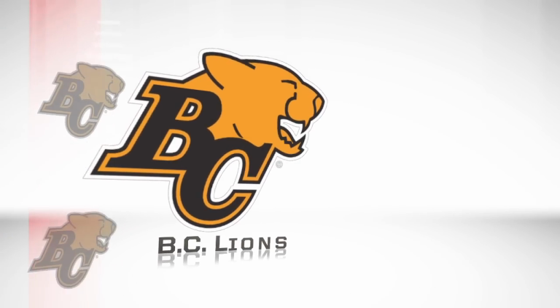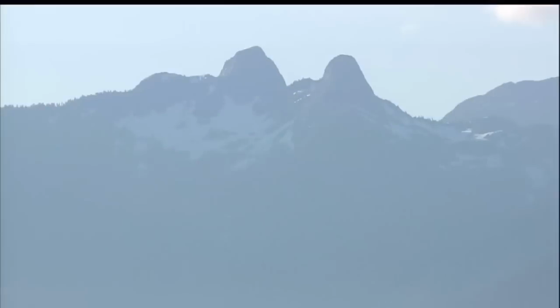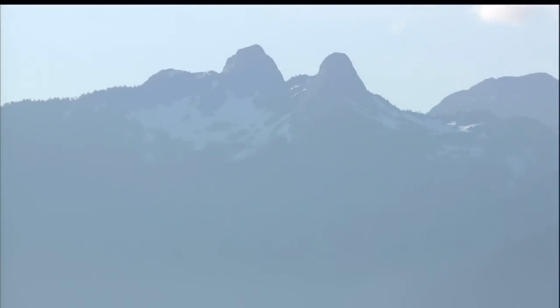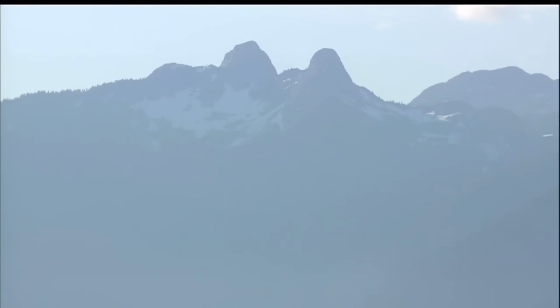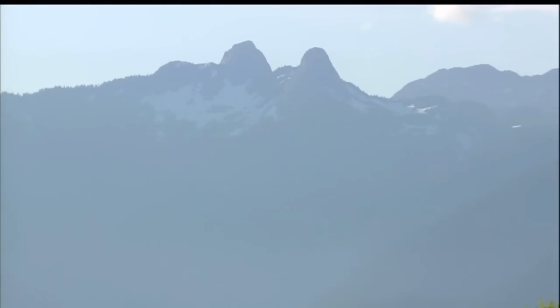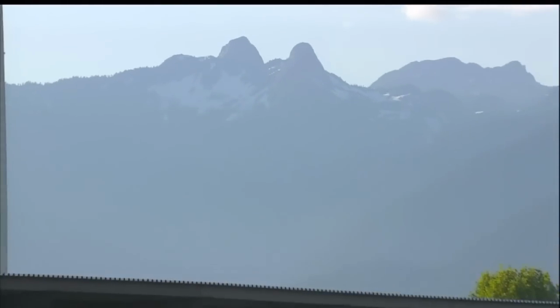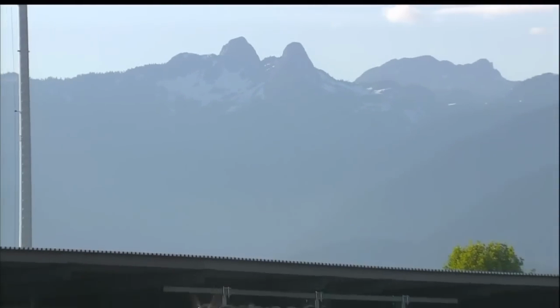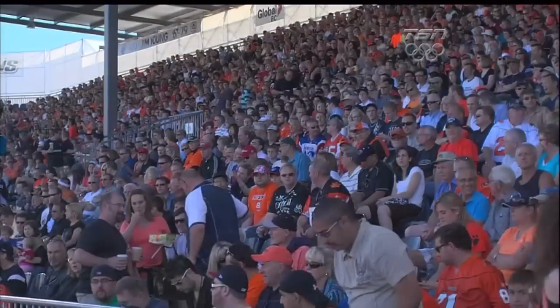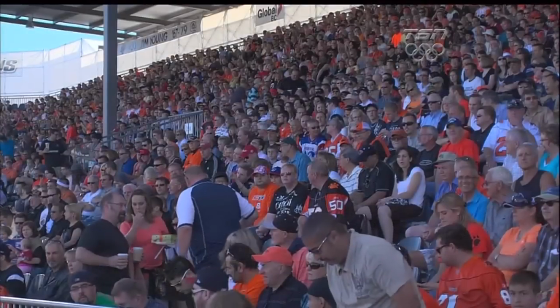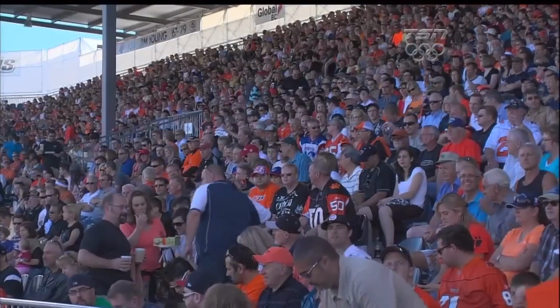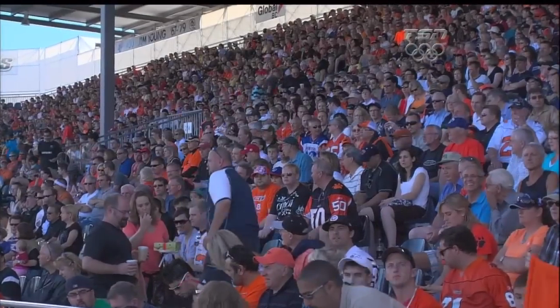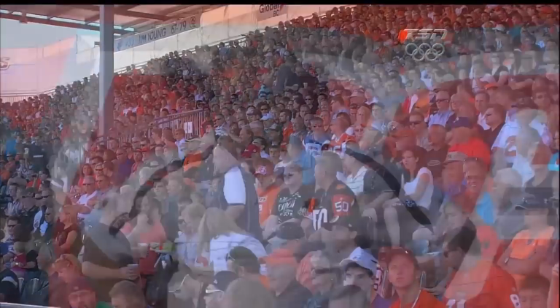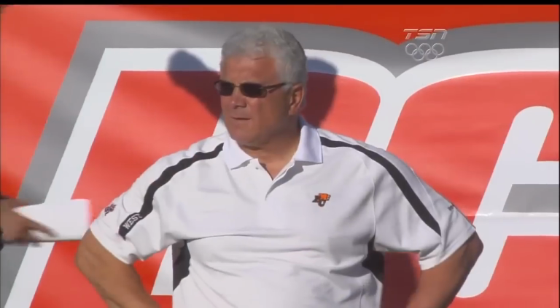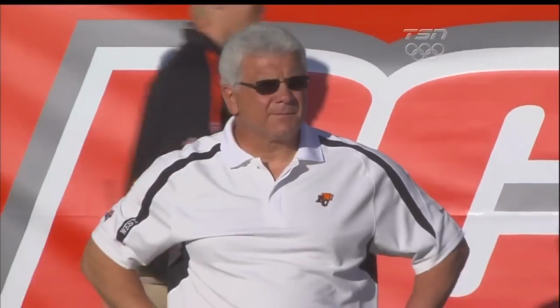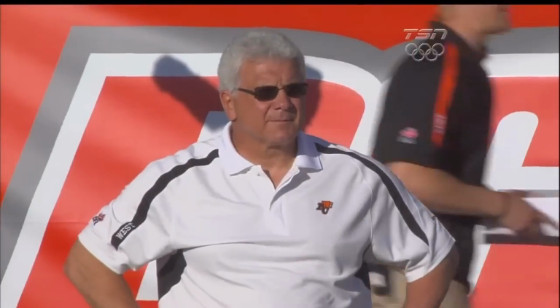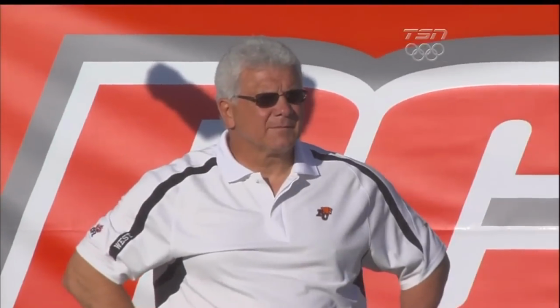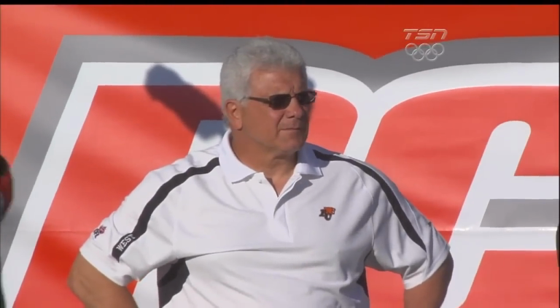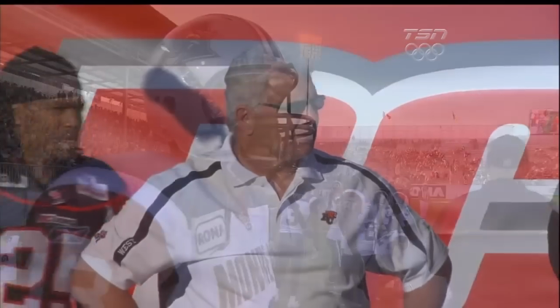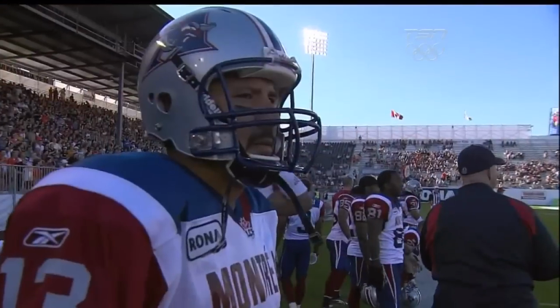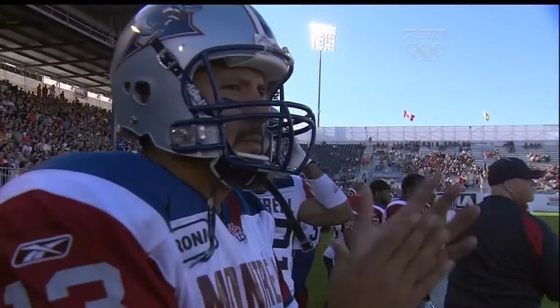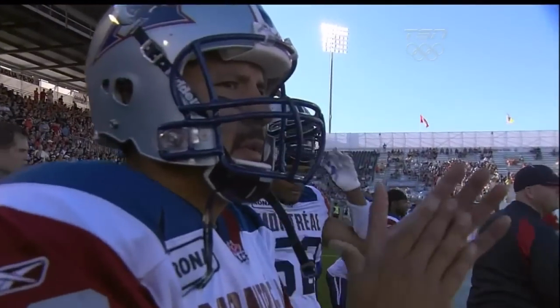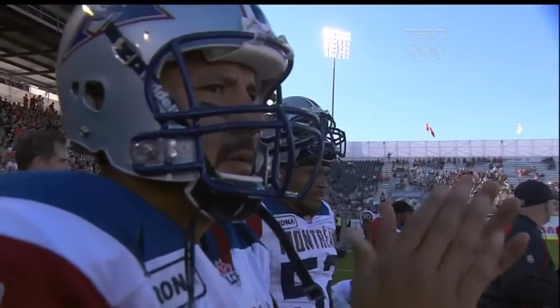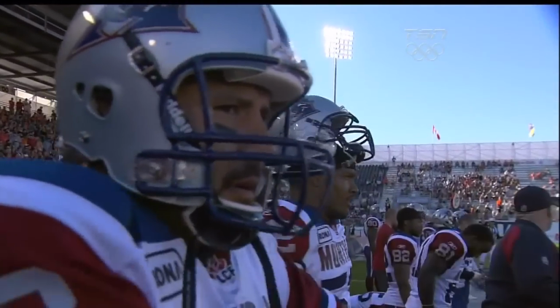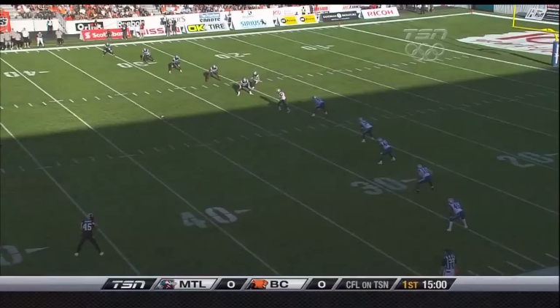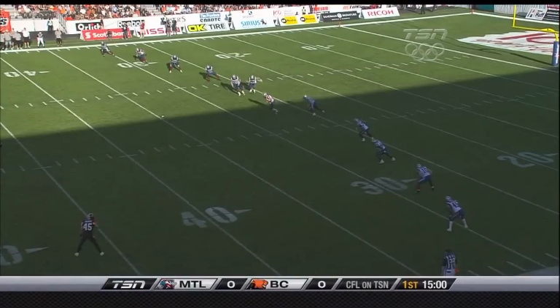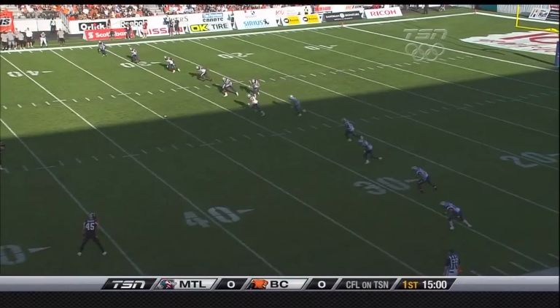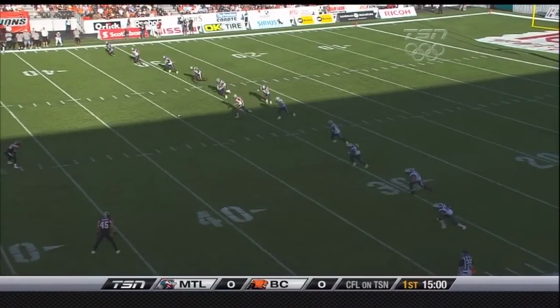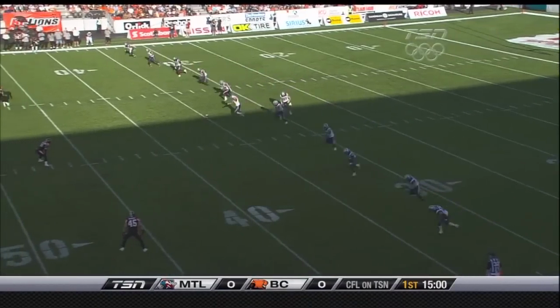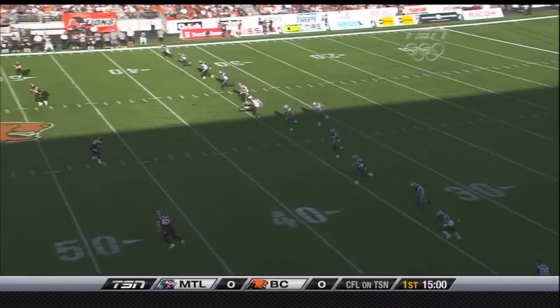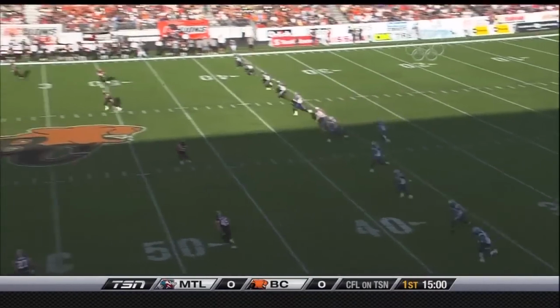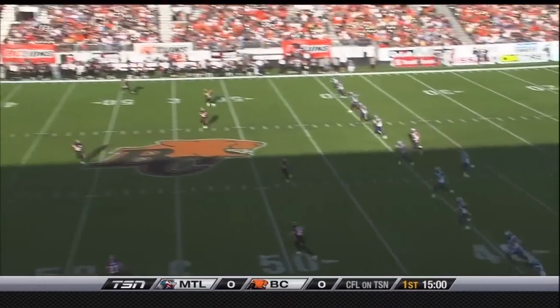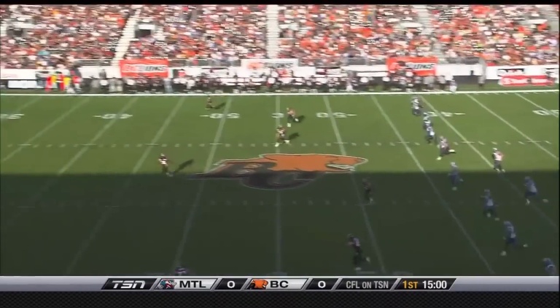It's another spectacular Friday in Vancouver as the Lions get set to play host to the defending Grey Cup champion Montreal Alouettes. They haven't won in Vancouver since the year 2000 and have lost nine straight here.